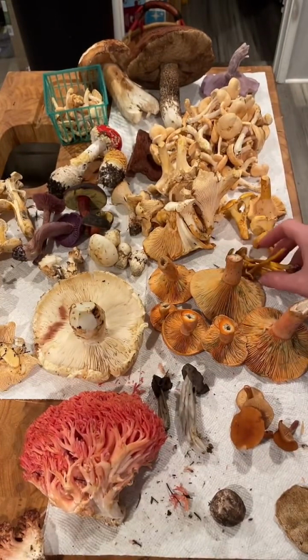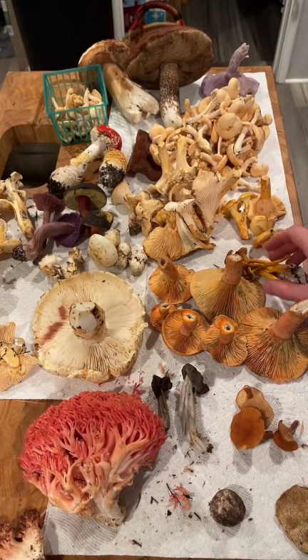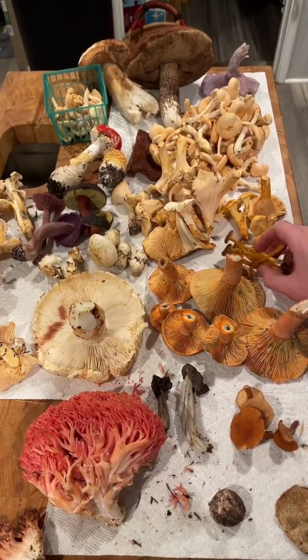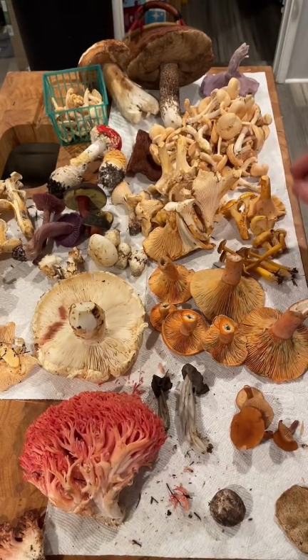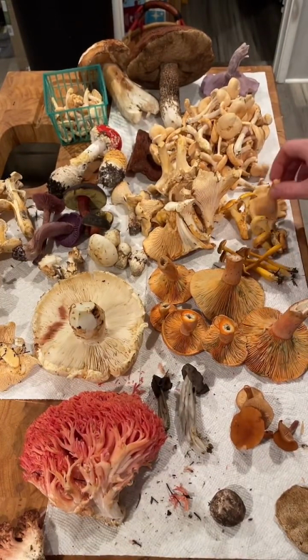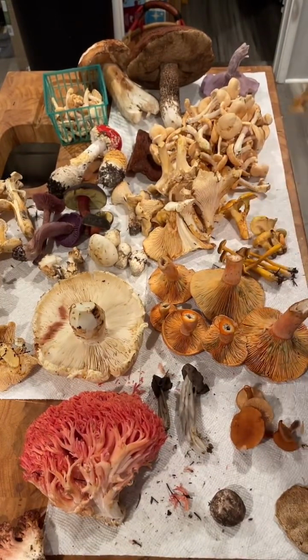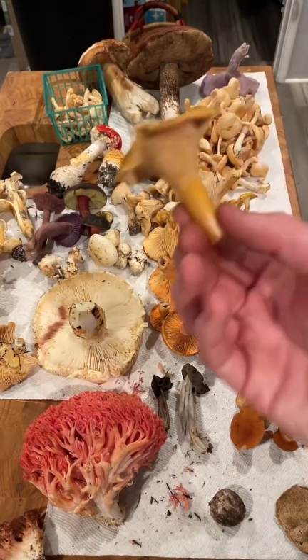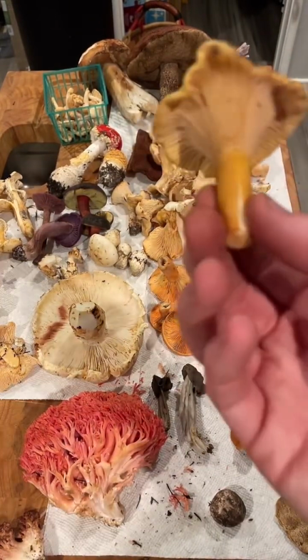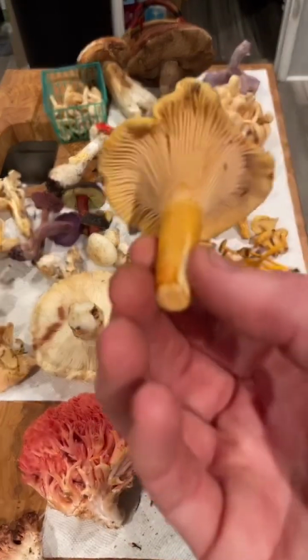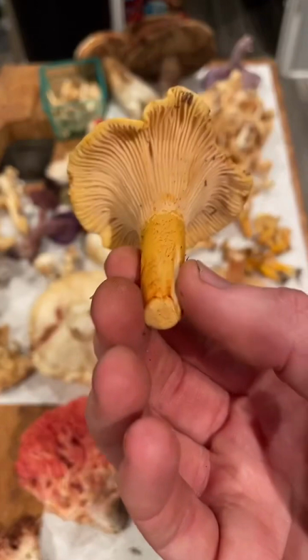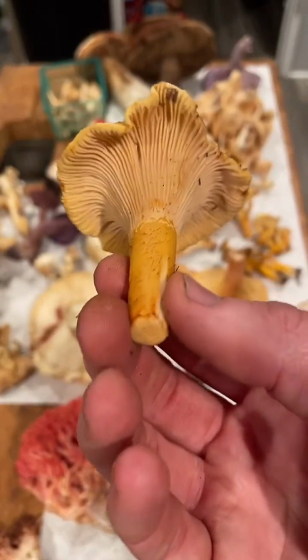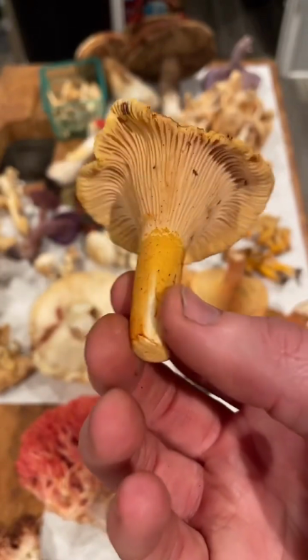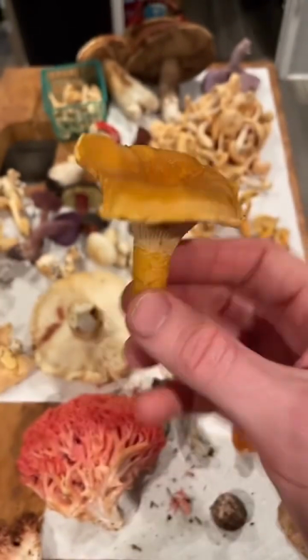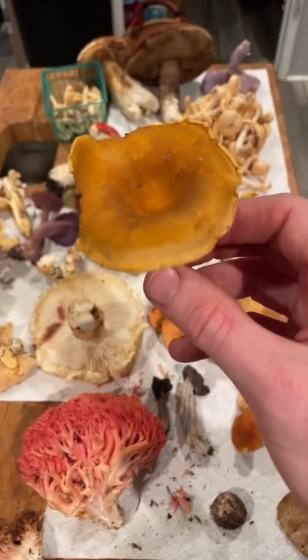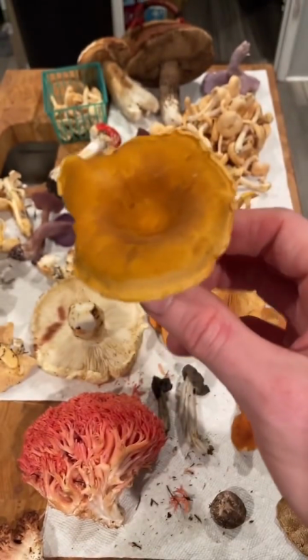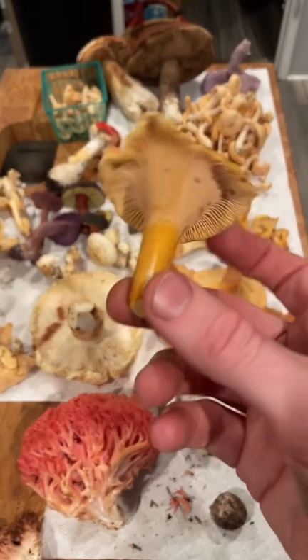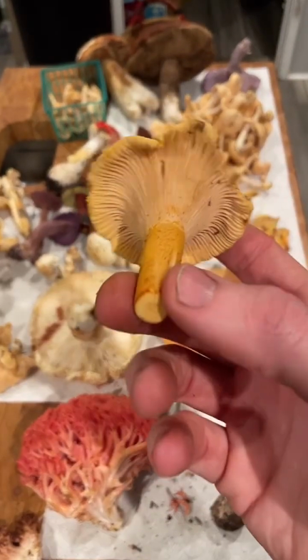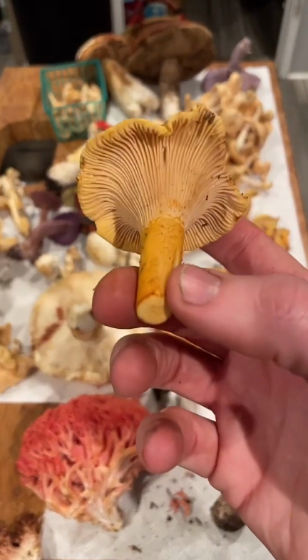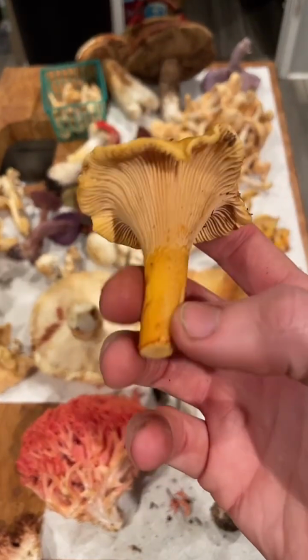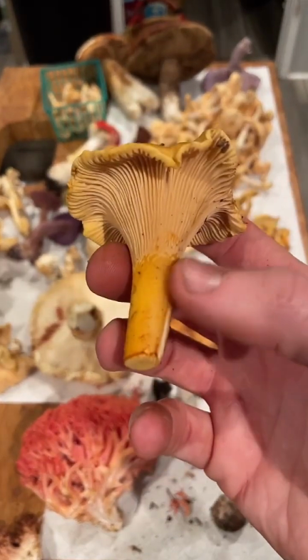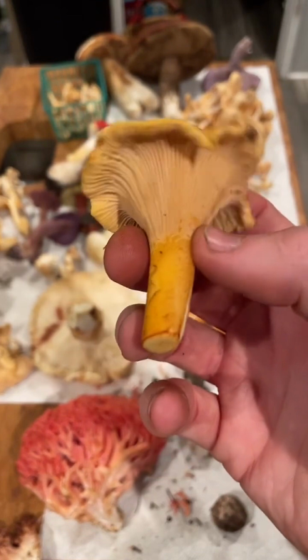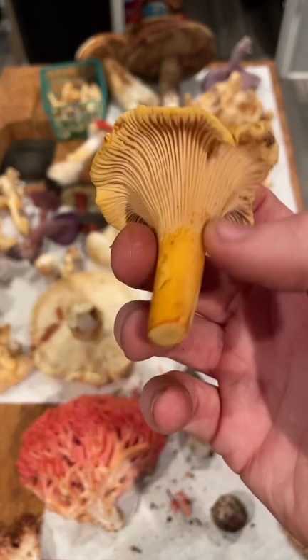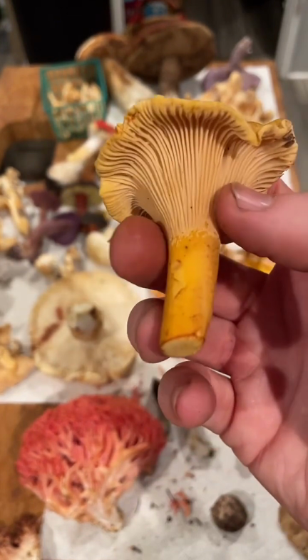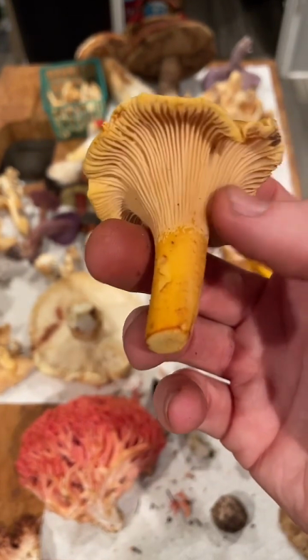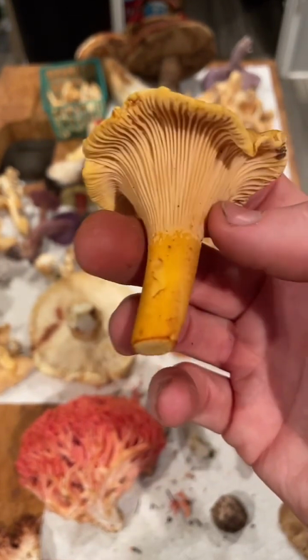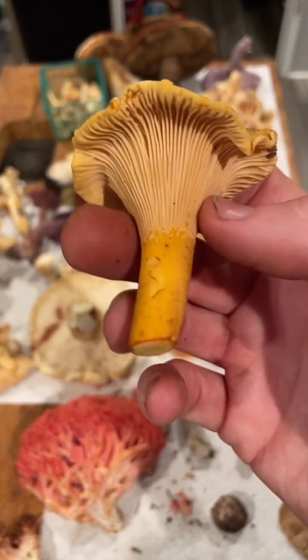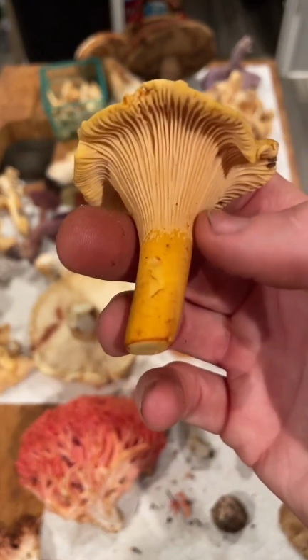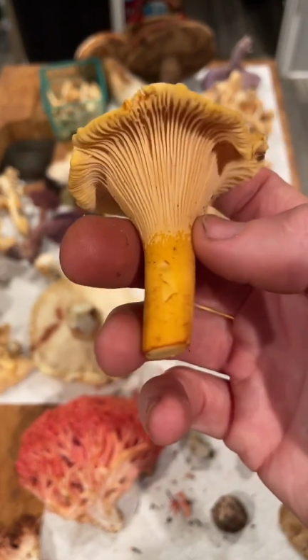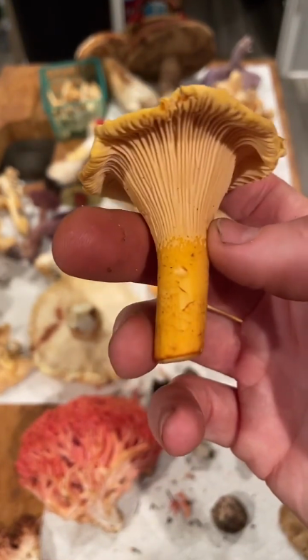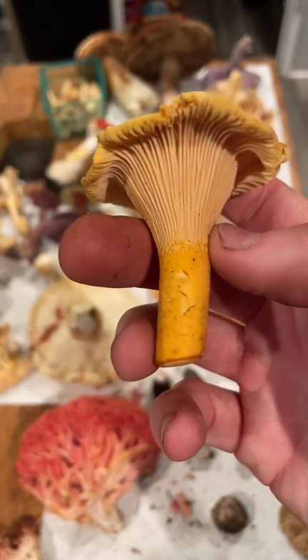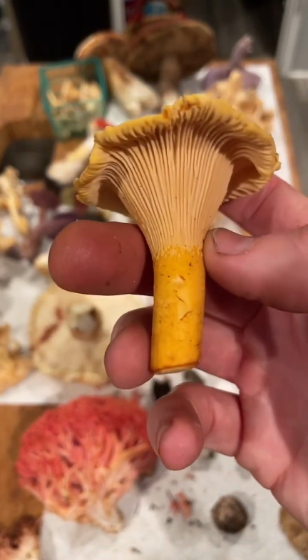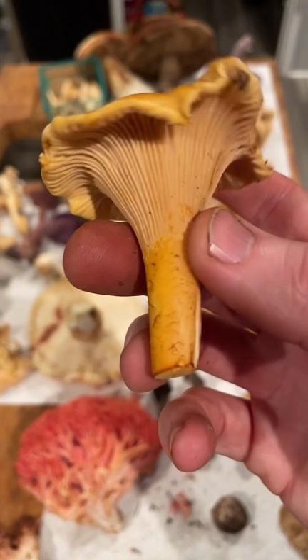Here we have a true chanterelle, Cantharellus — this is Cantharellus formosus, kind of the classic golden chanterelle. These are smaller and less meaty than the Cantharellus californicus I found a couple of days ago here in Napa under oak.